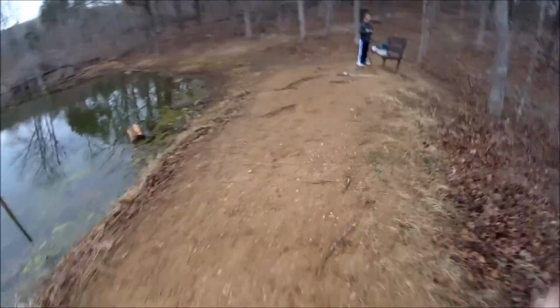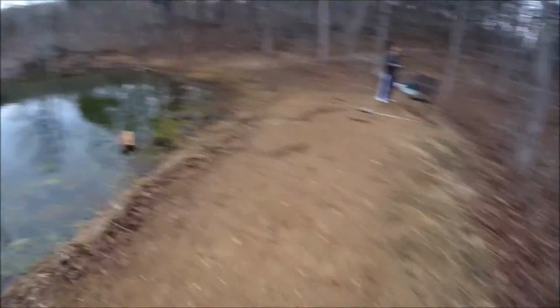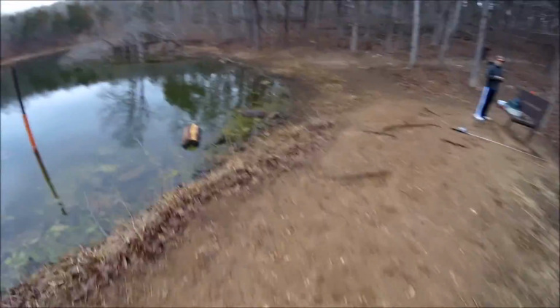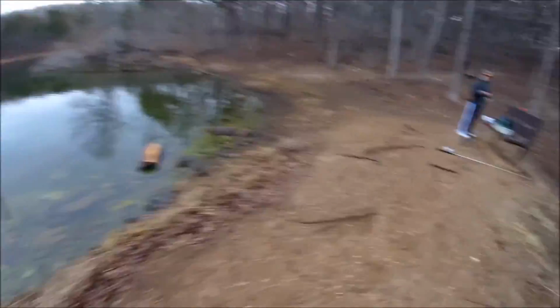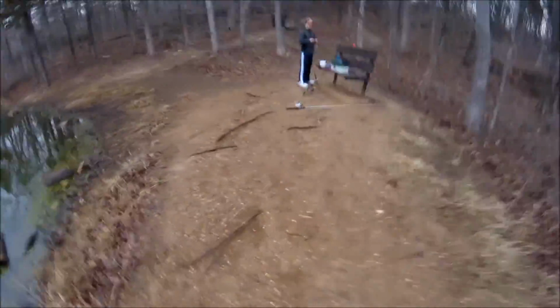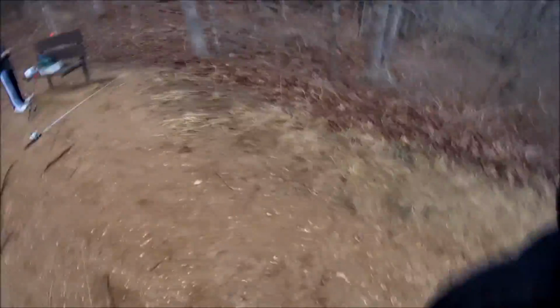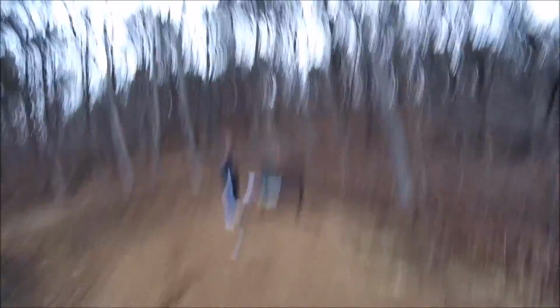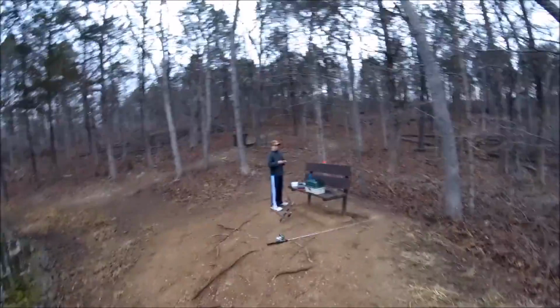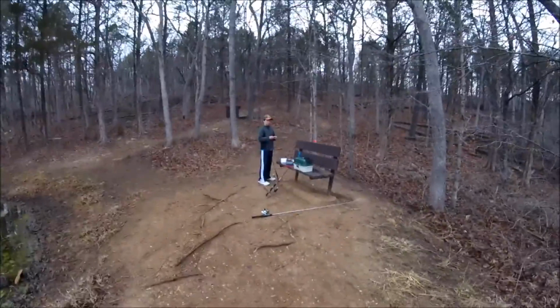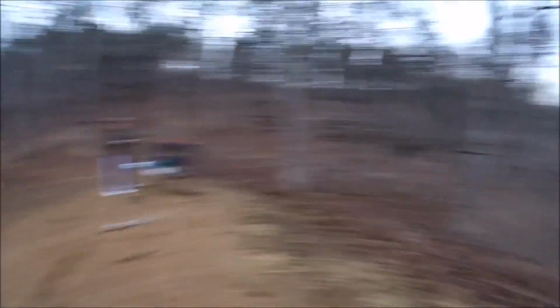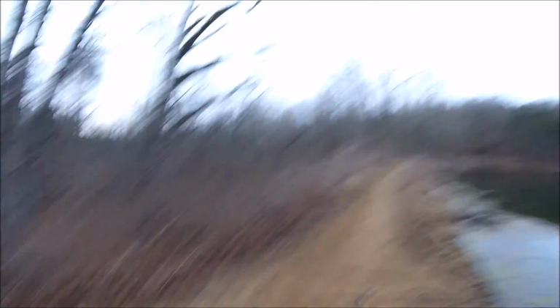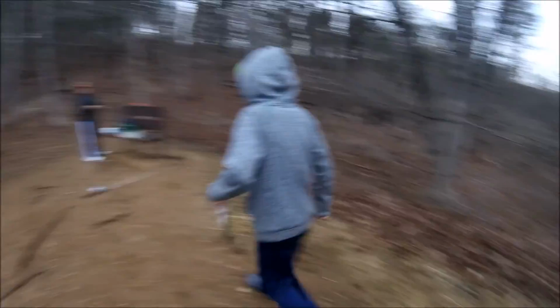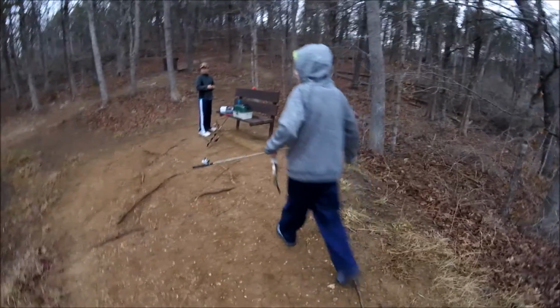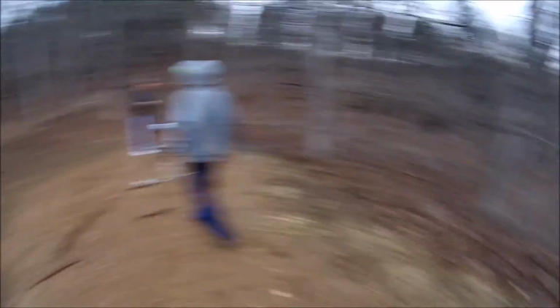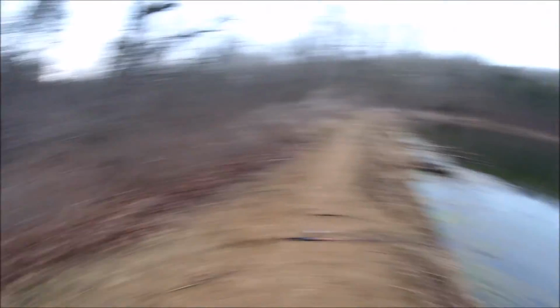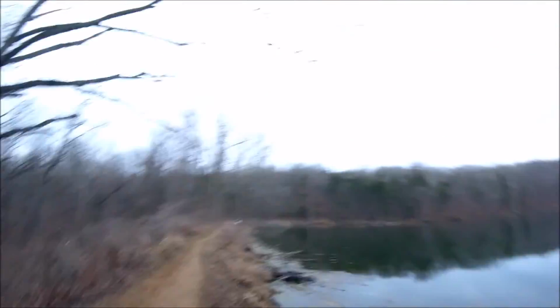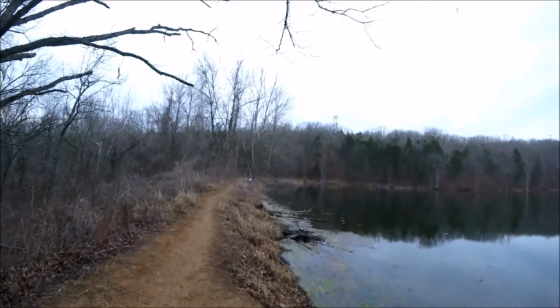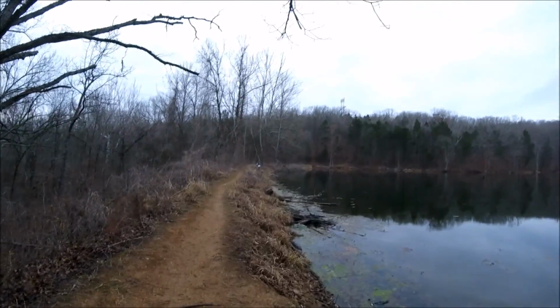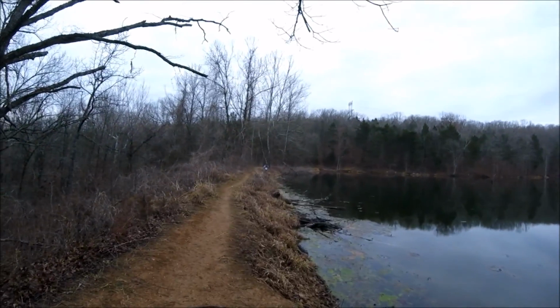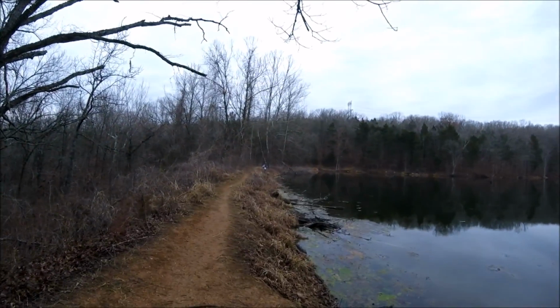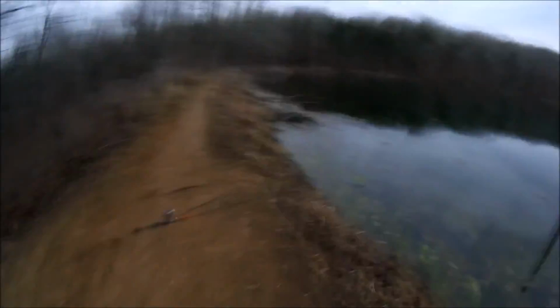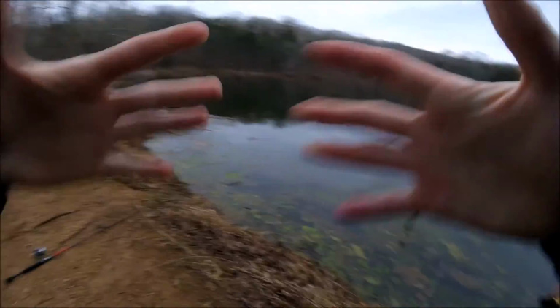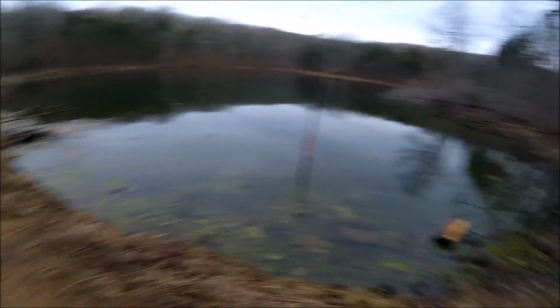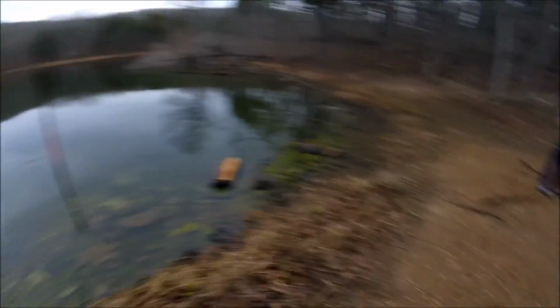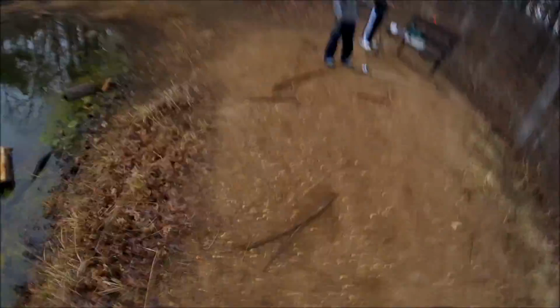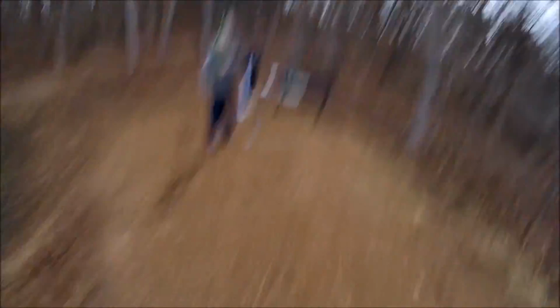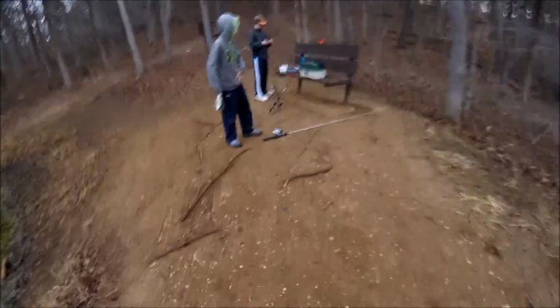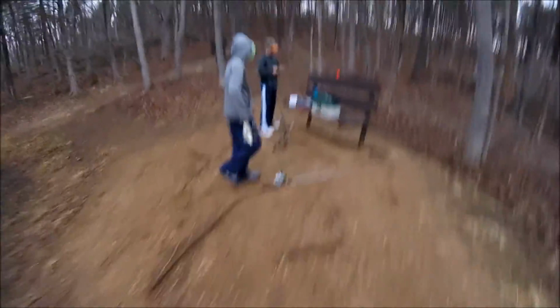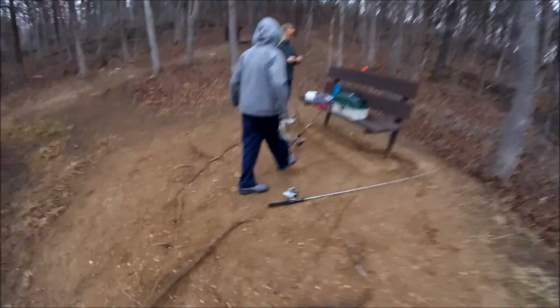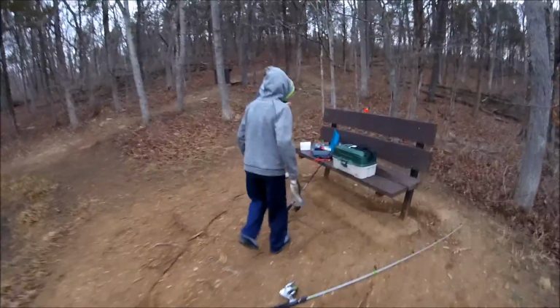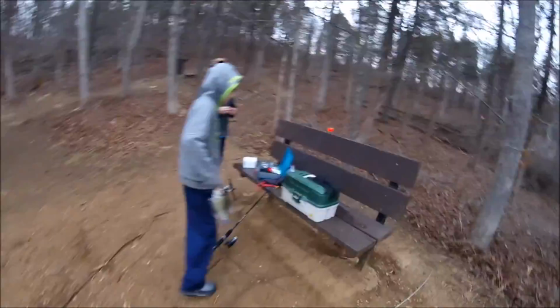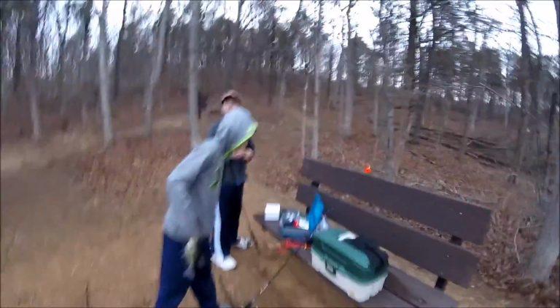We're out here fishing a tournament — the man Garrett versus Carson with the first fish, versus Isaac. You just missed one. And me, myself — and we're counting crappie.